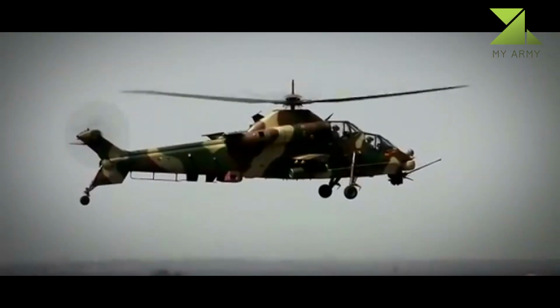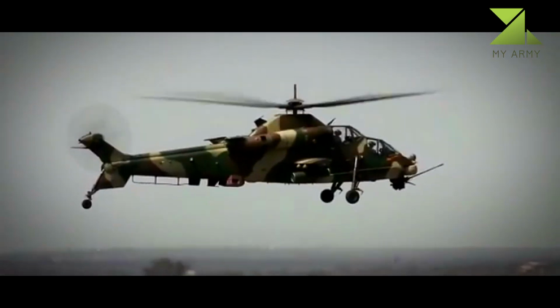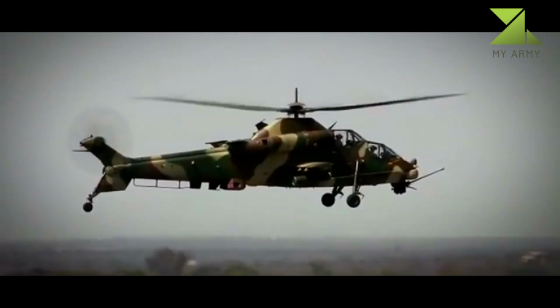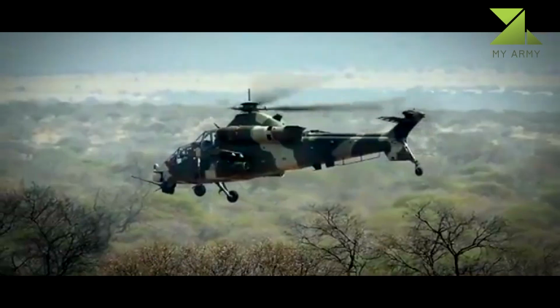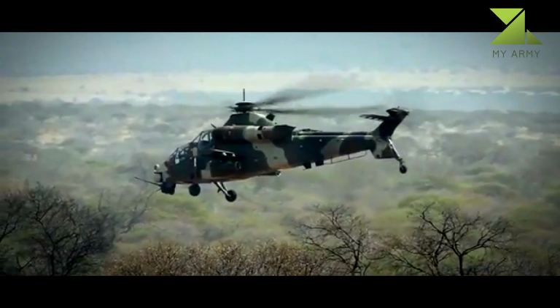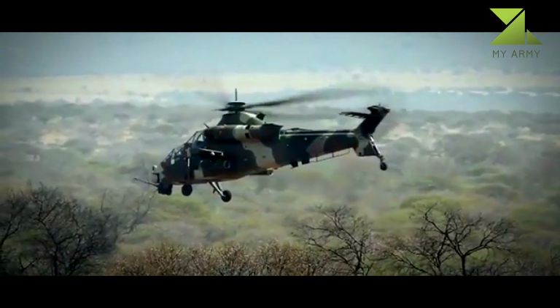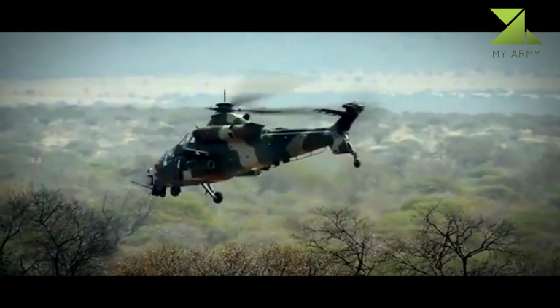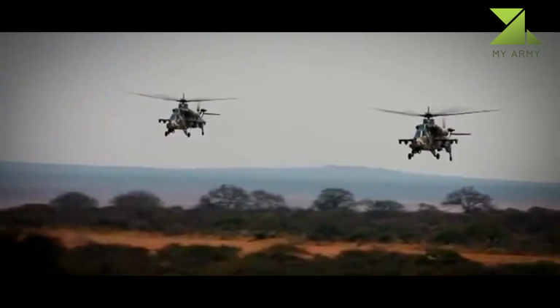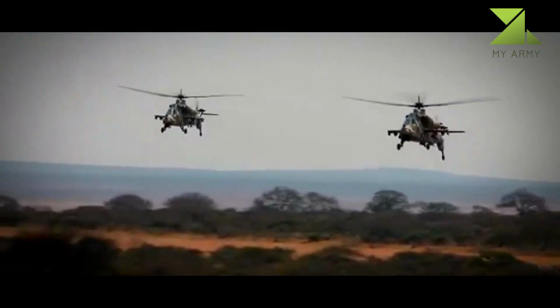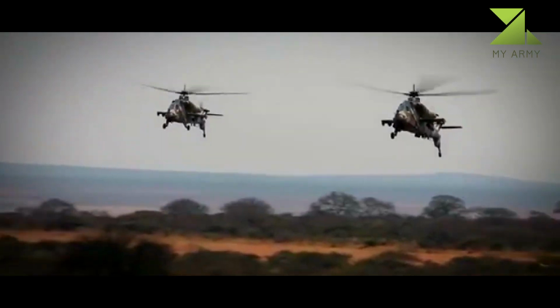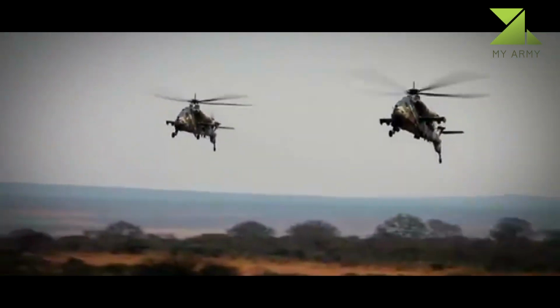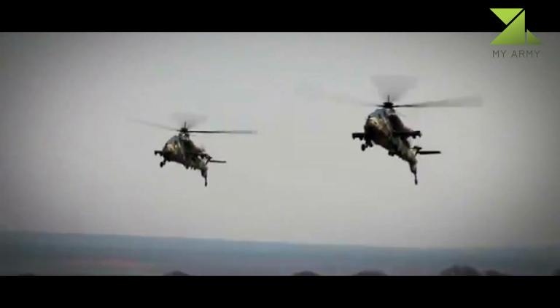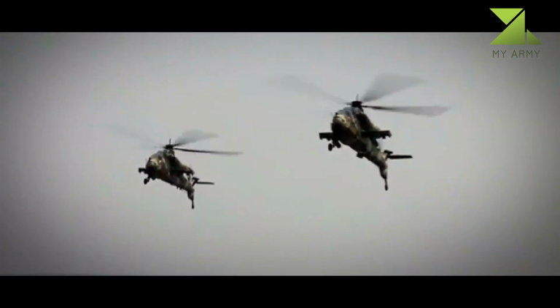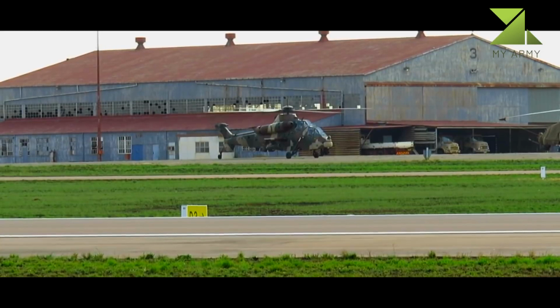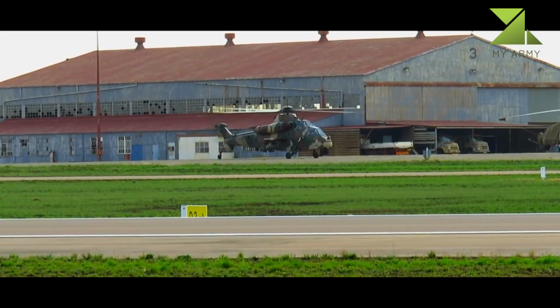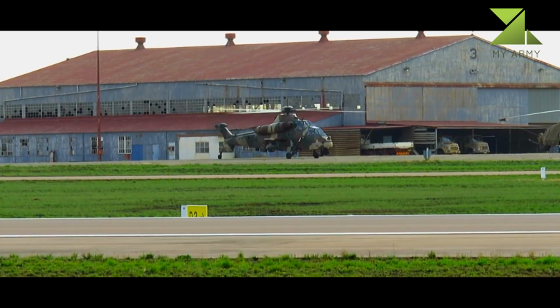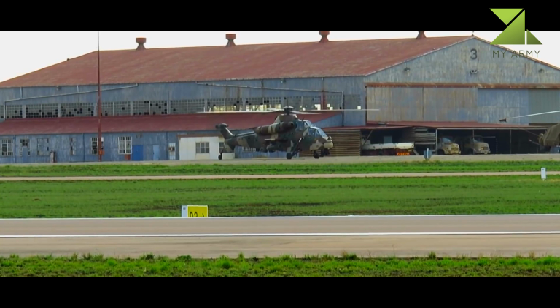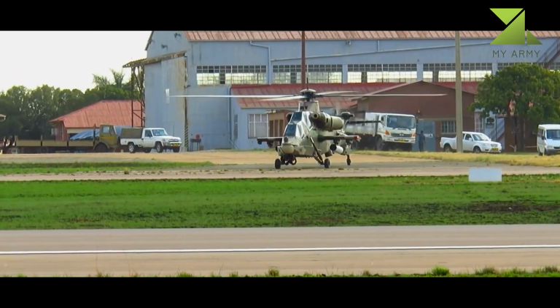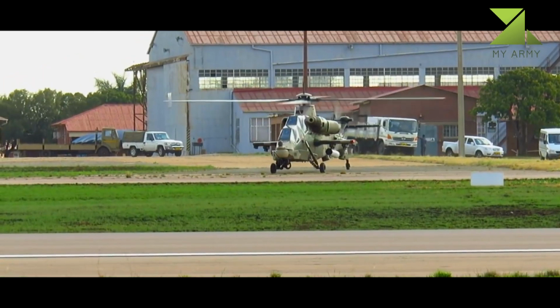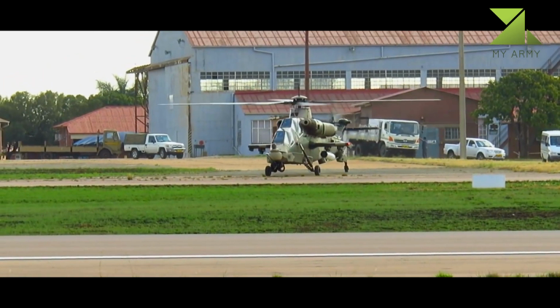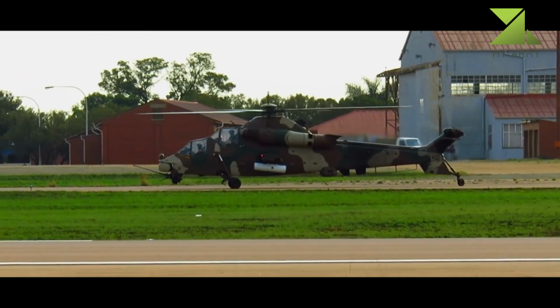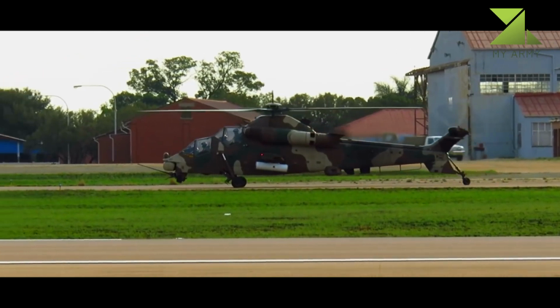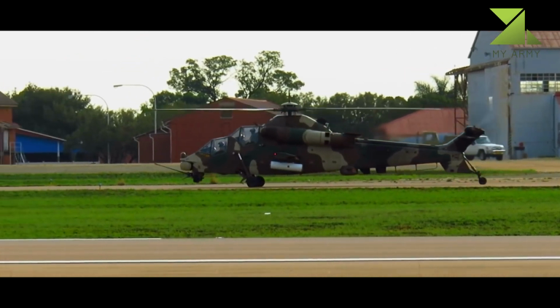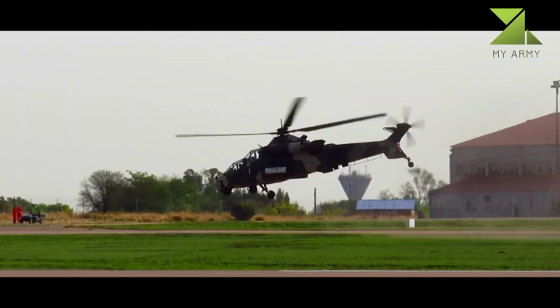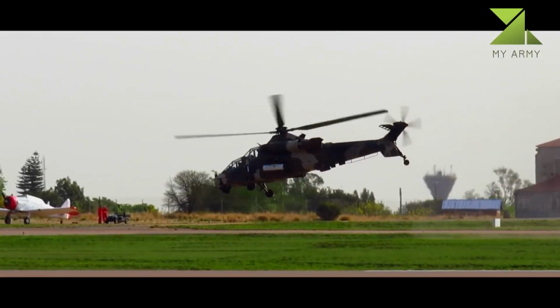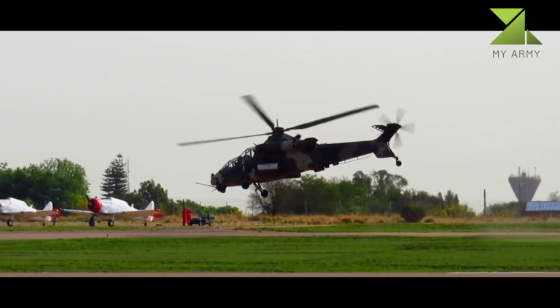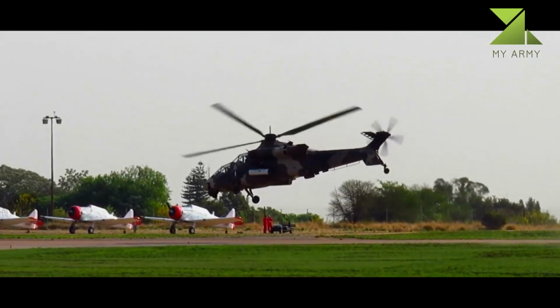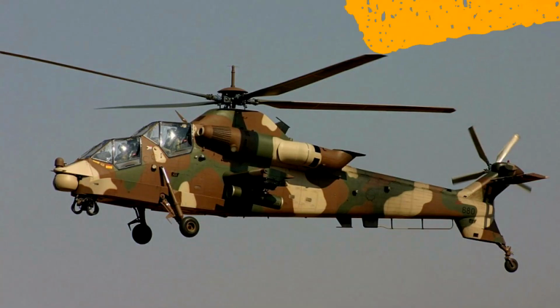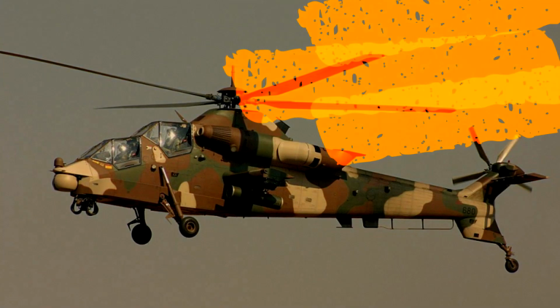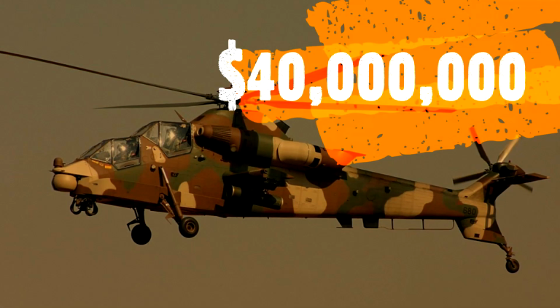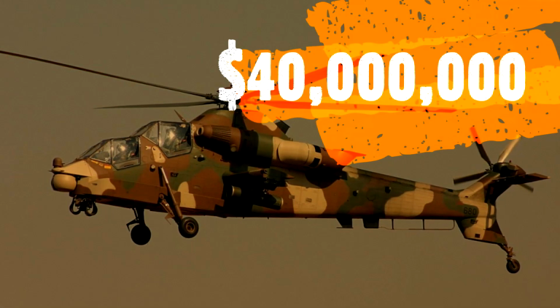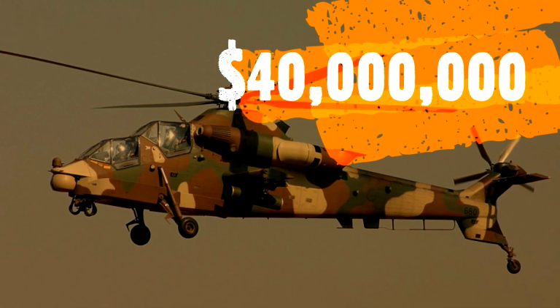It also has provision for air-to-air missiles and pods with 70mm unguided rockets. This gunship can be used in anti-armor, ground attack, armed reconnaissance, fire support, escort, and deep penetration roles.